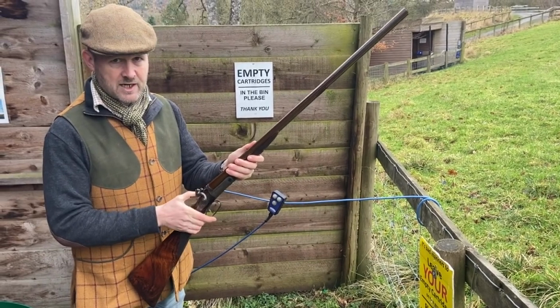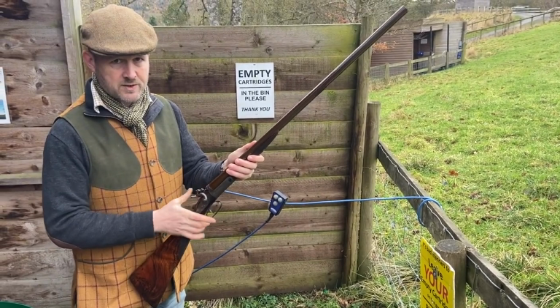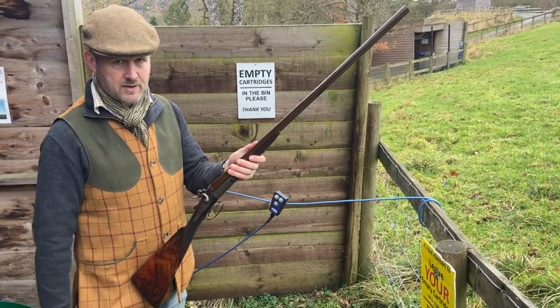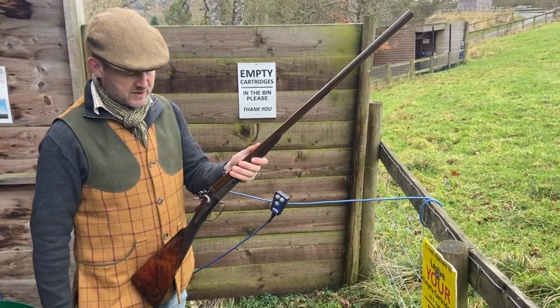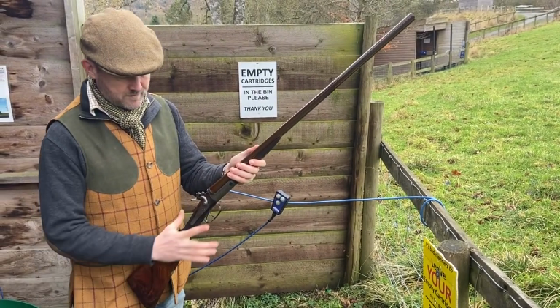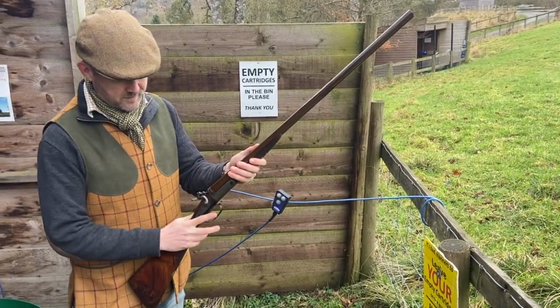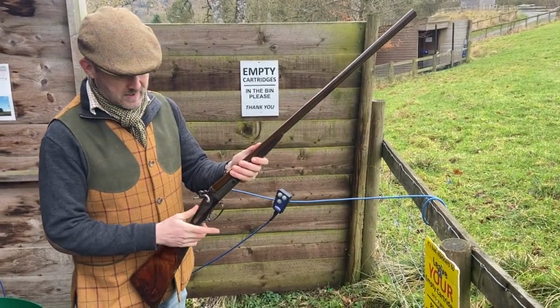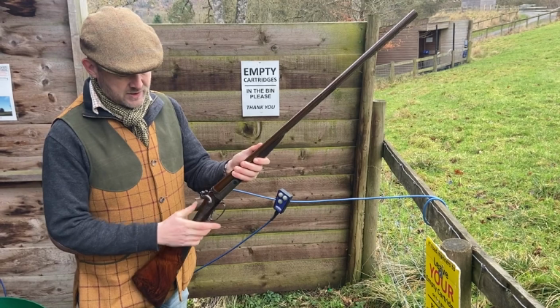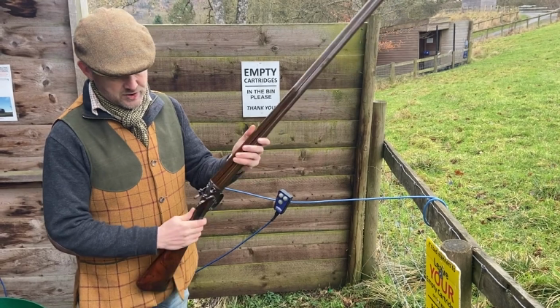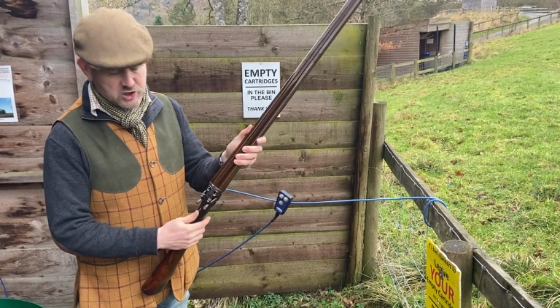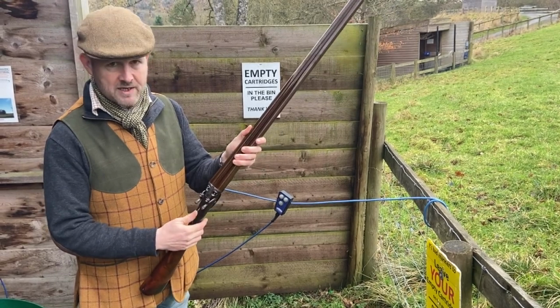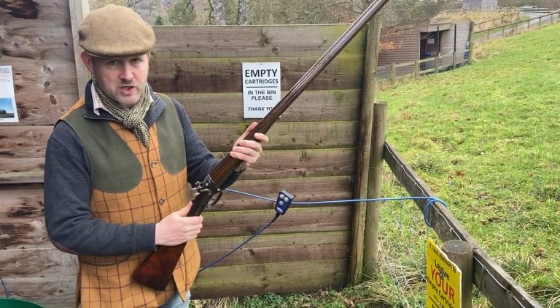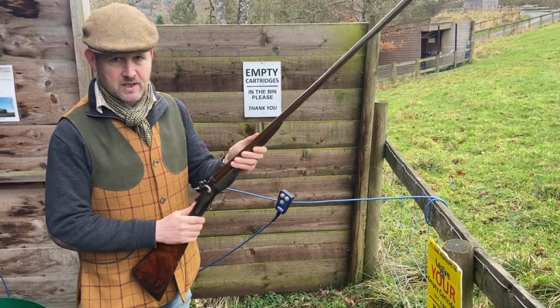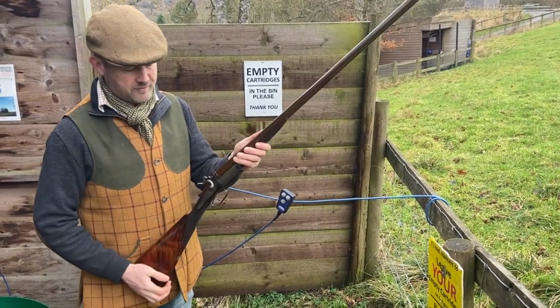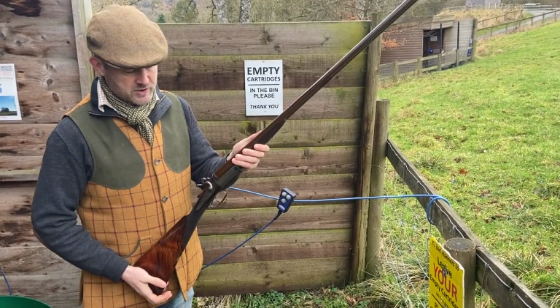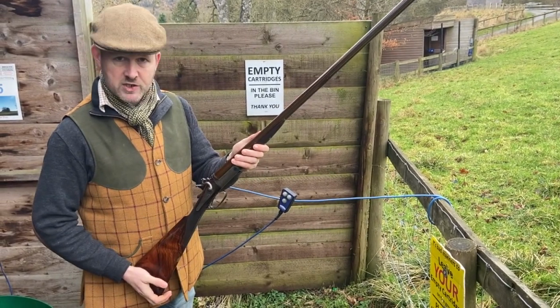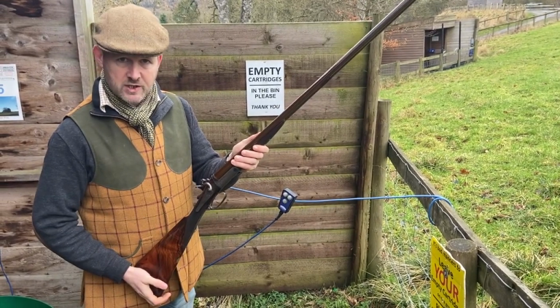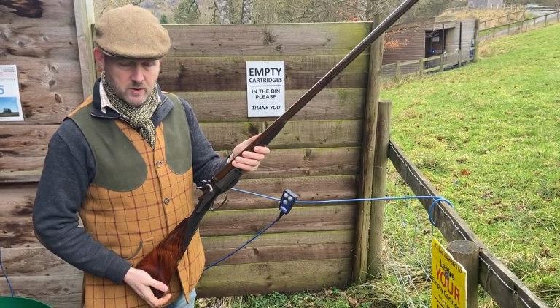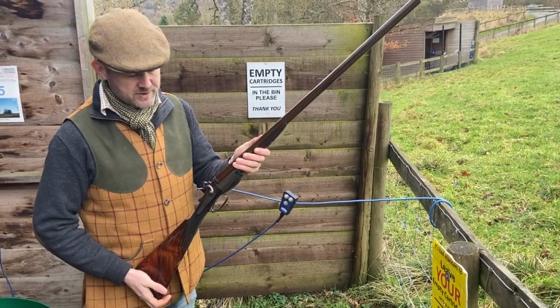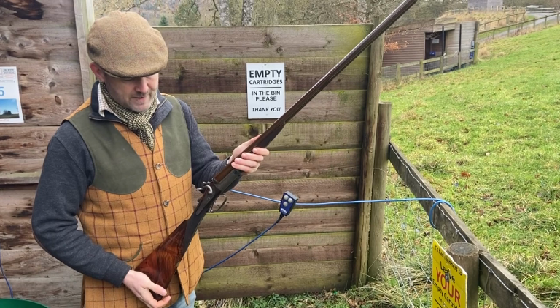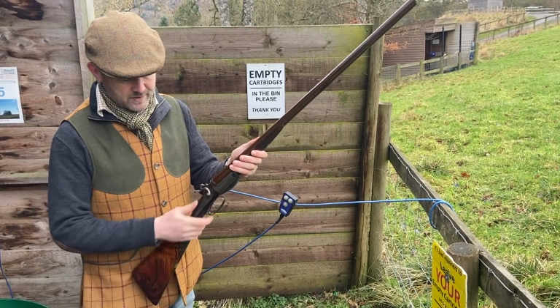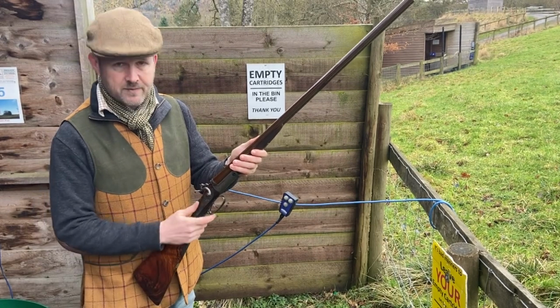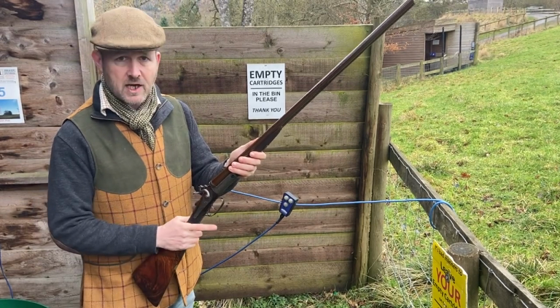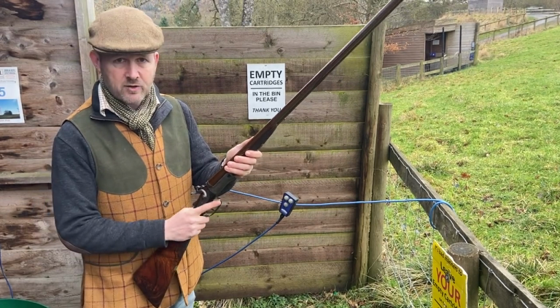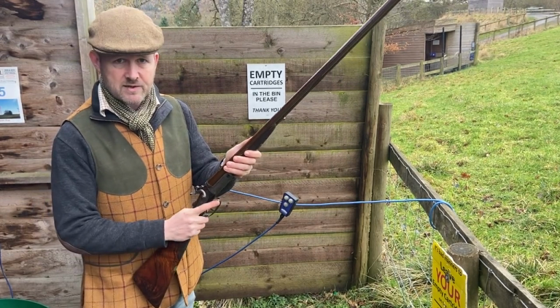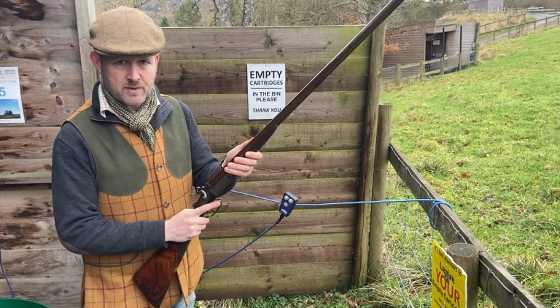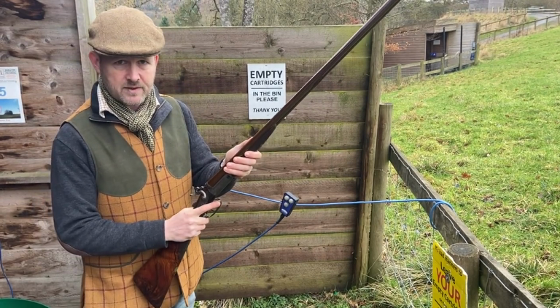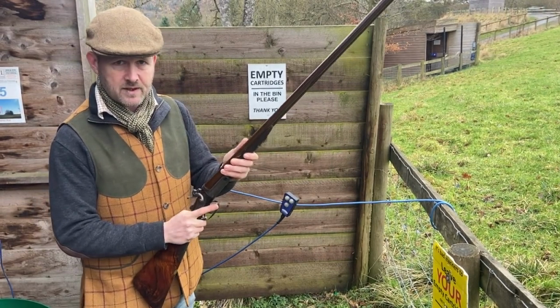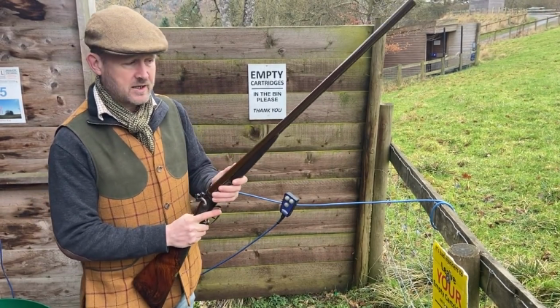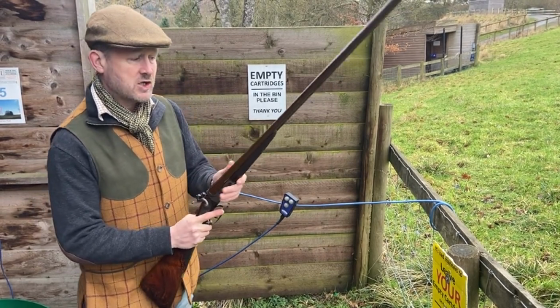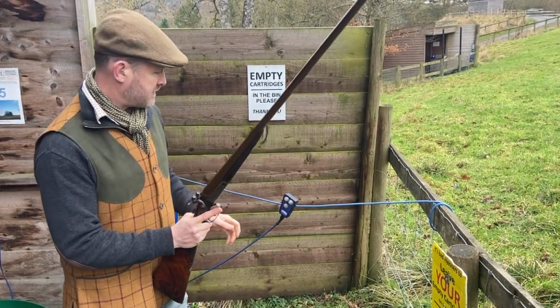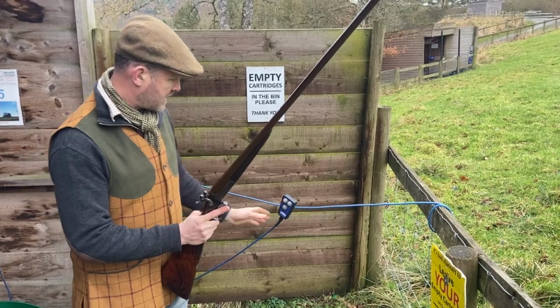Rebounding locks, so only in this position. And this, as you can see, is a top lever version of the Grant and Hodges, which is unusual because normally a side lever is the more common iteration of this particular gun.